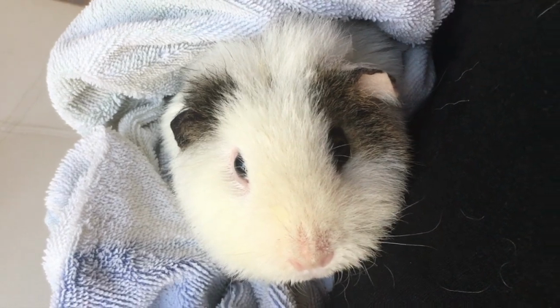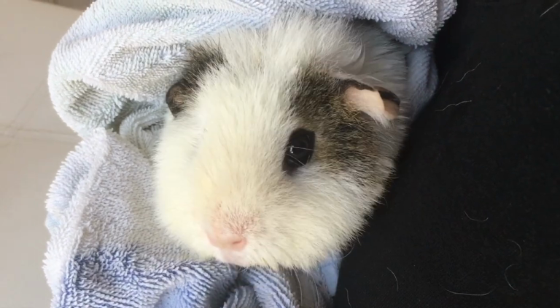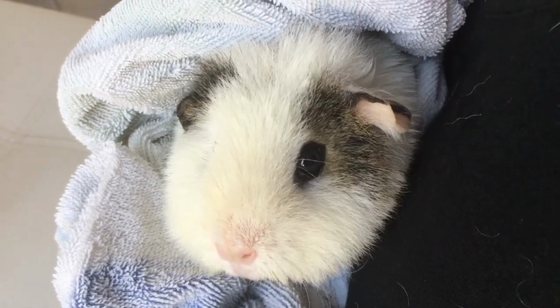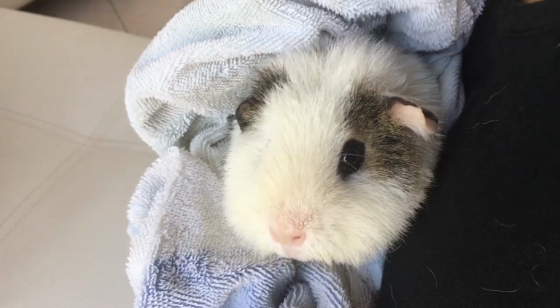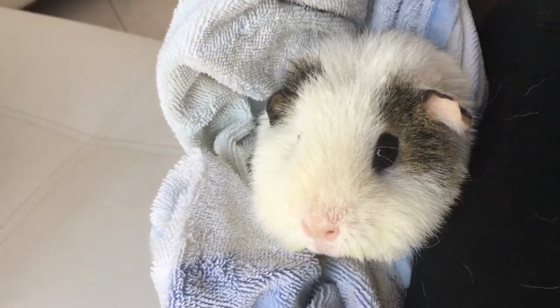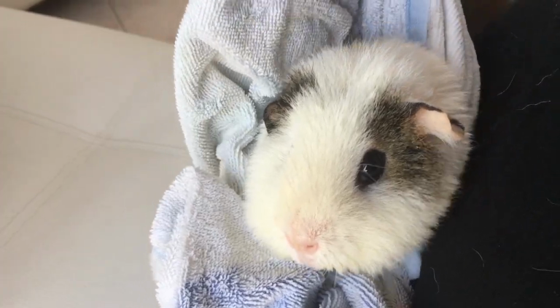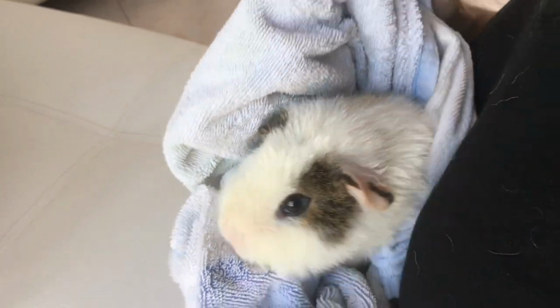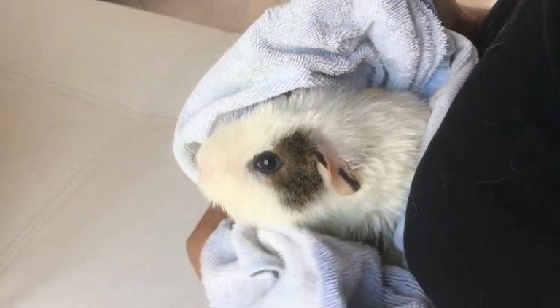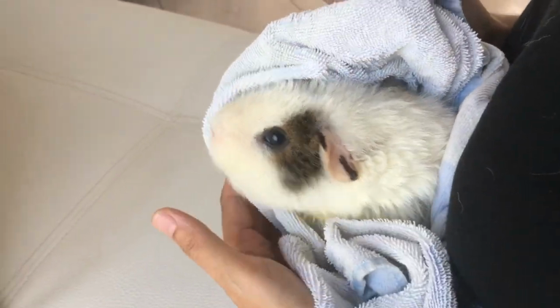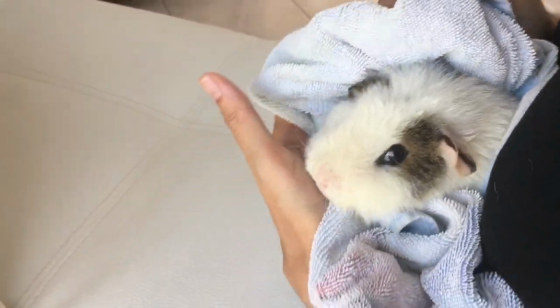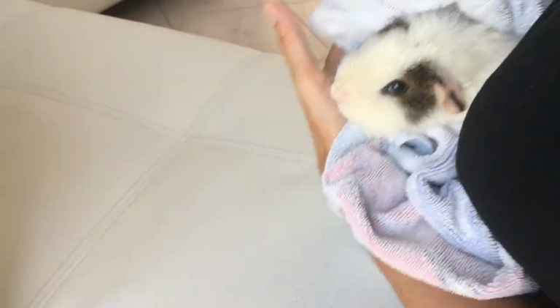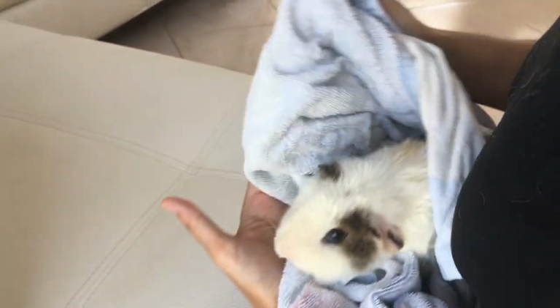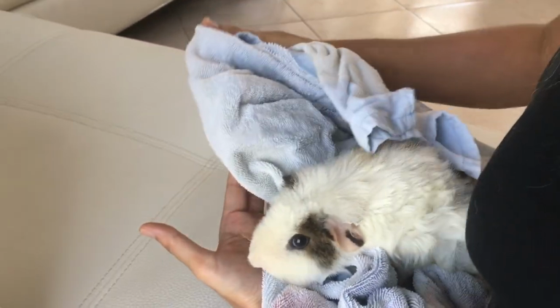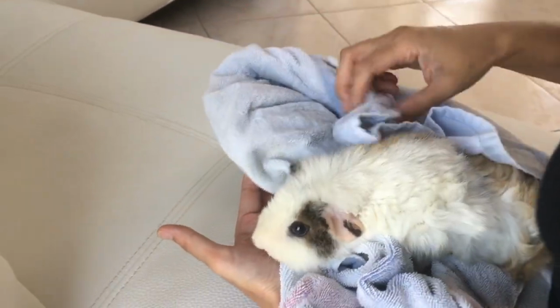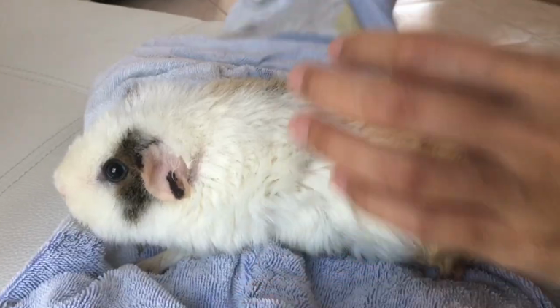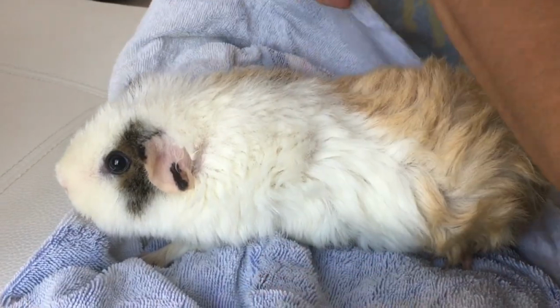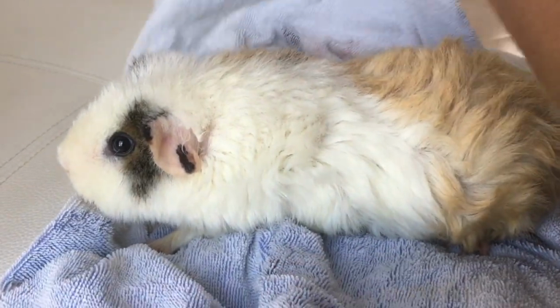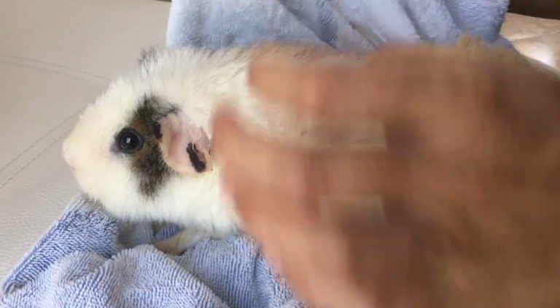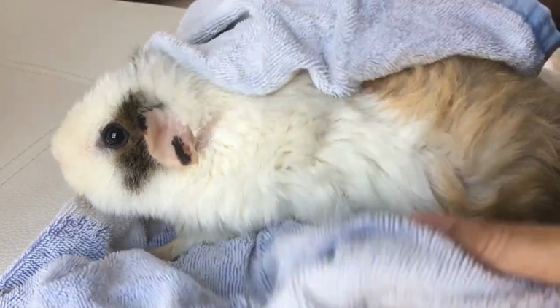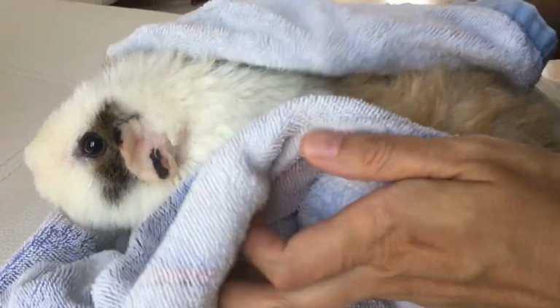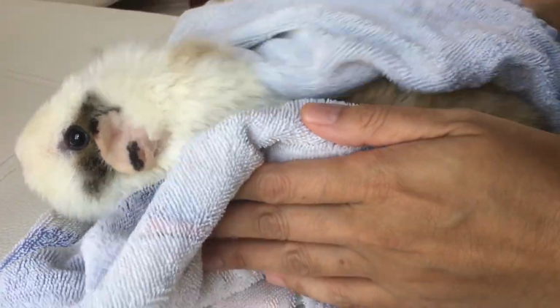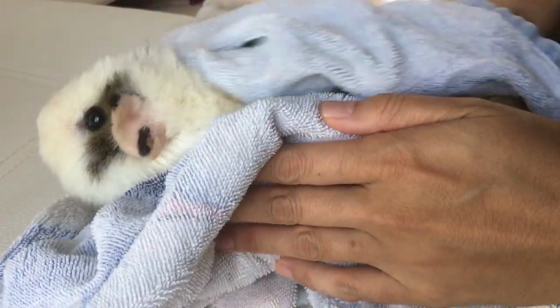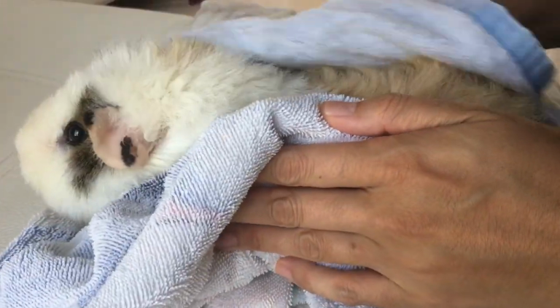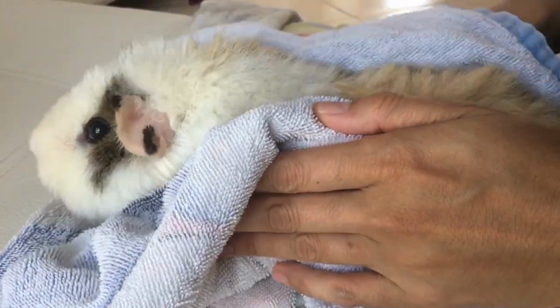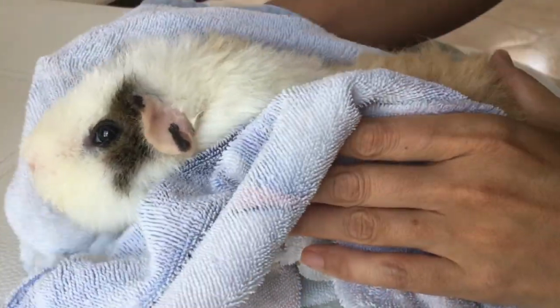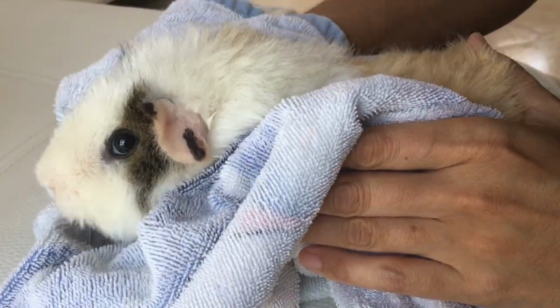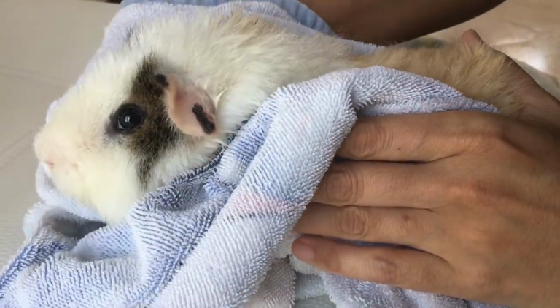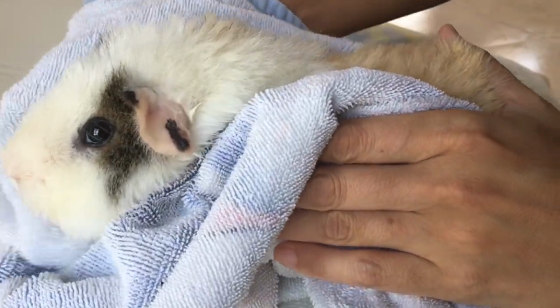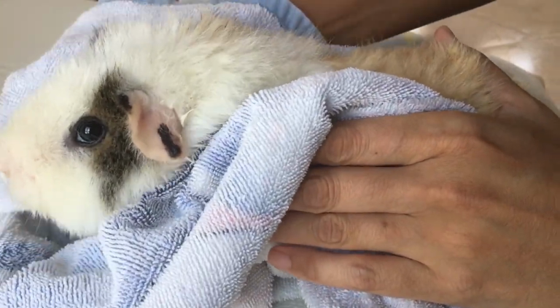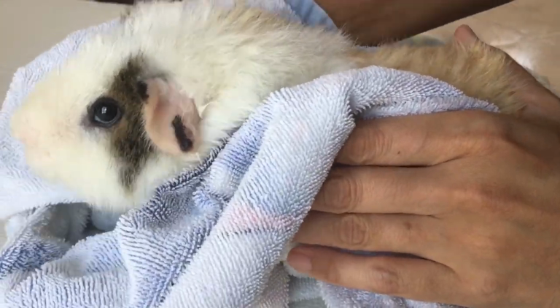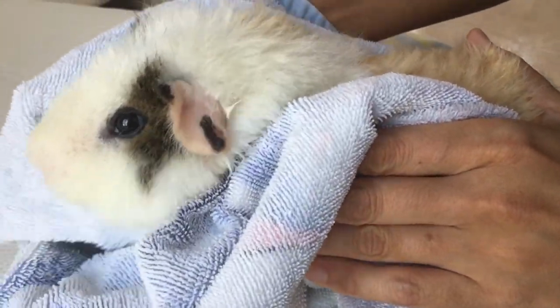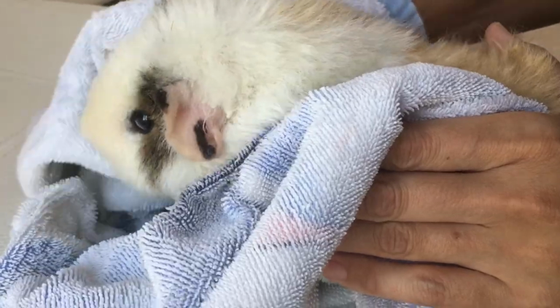After the bath, you want to make sure you dry your pet. Towel dry your pet really well, because if you put them back while damp they can get a cold or an upper respiratory infection.